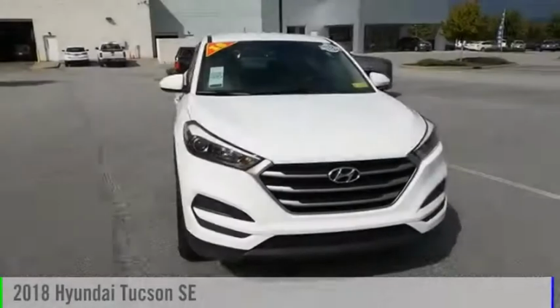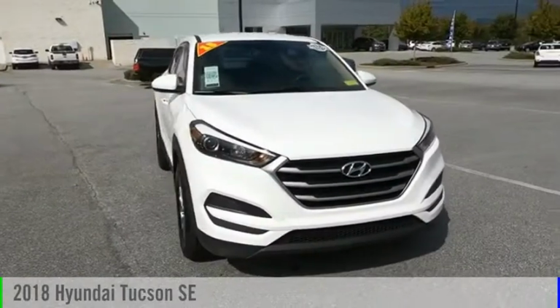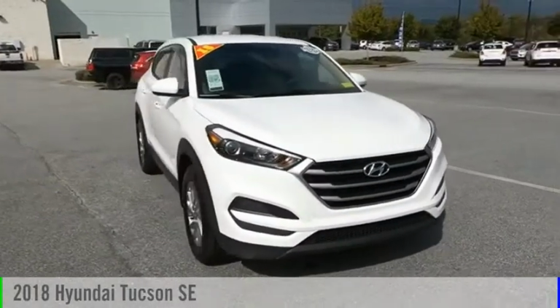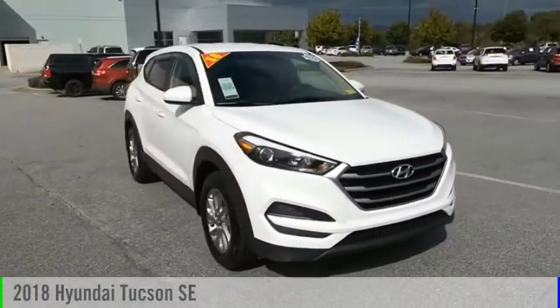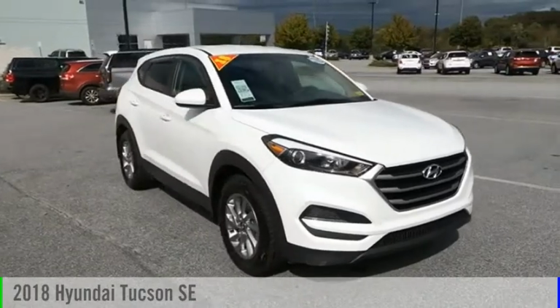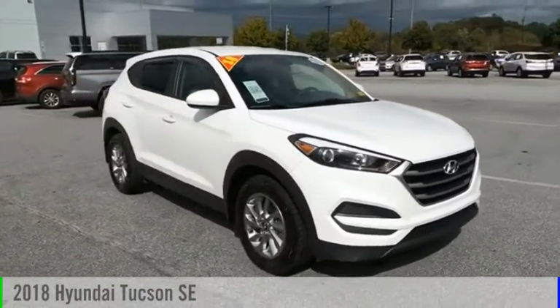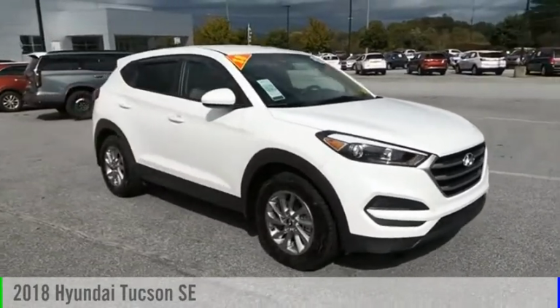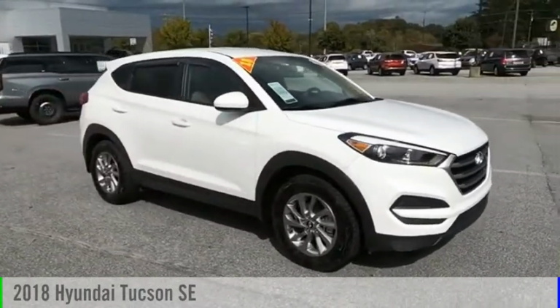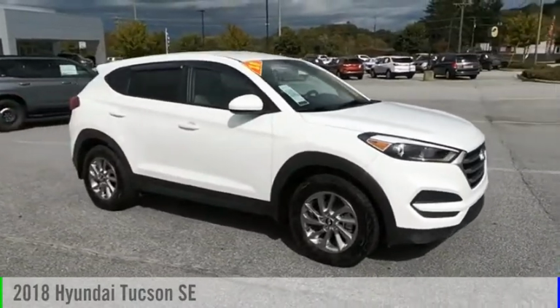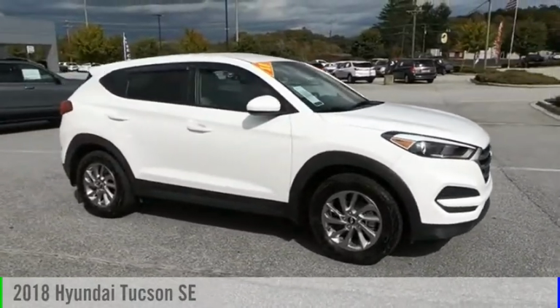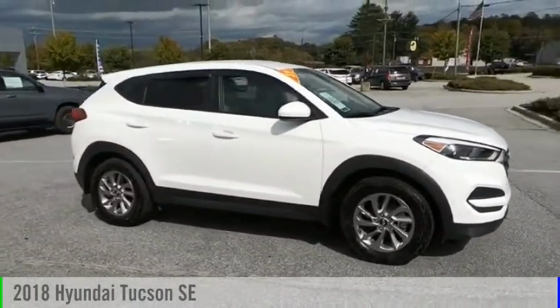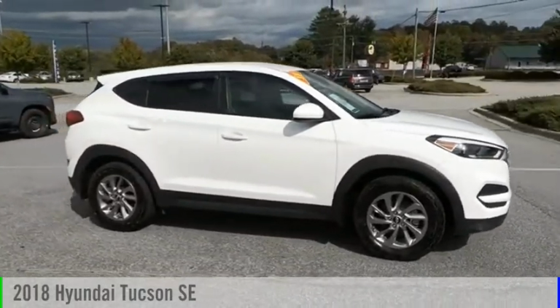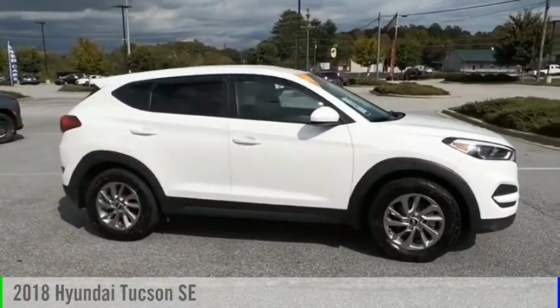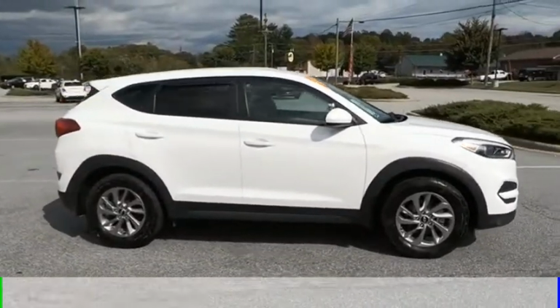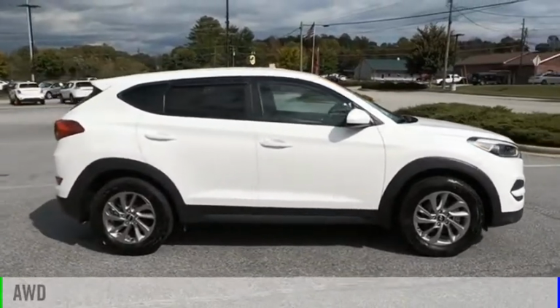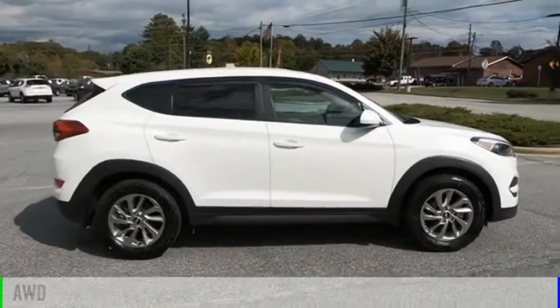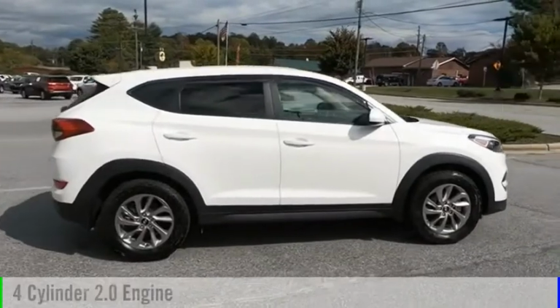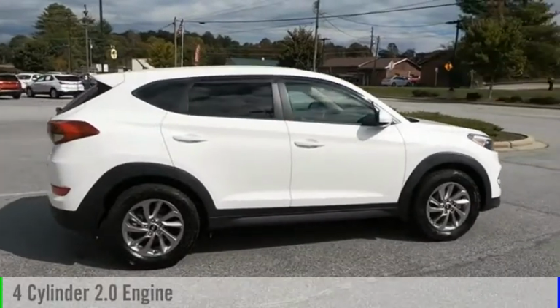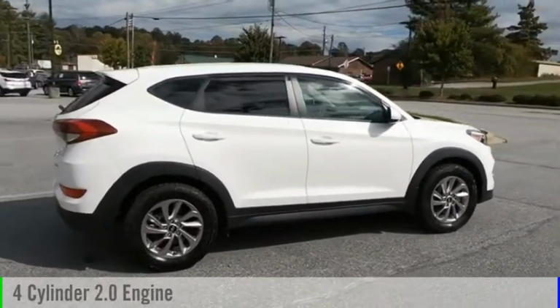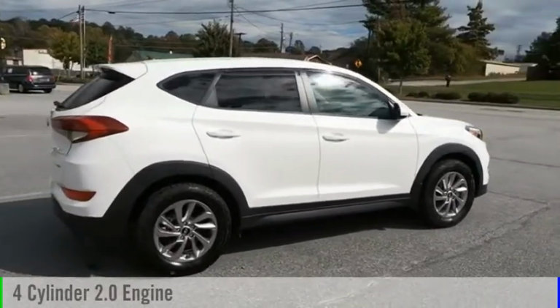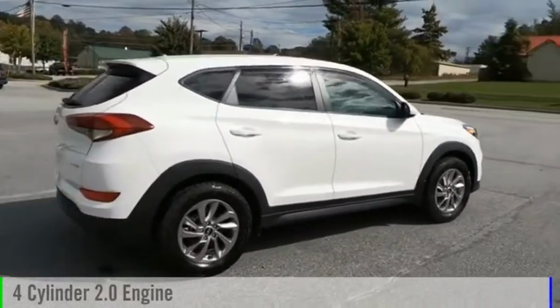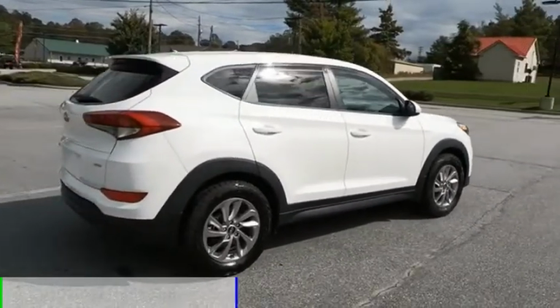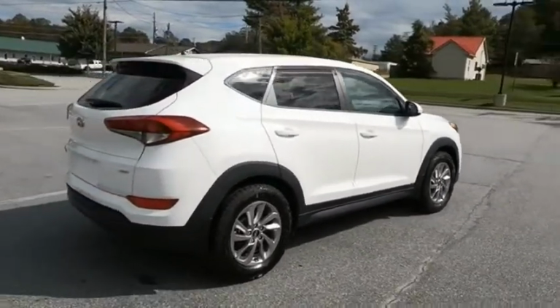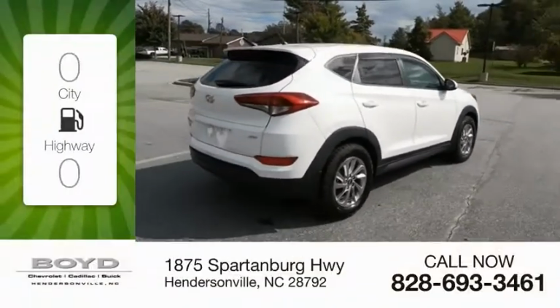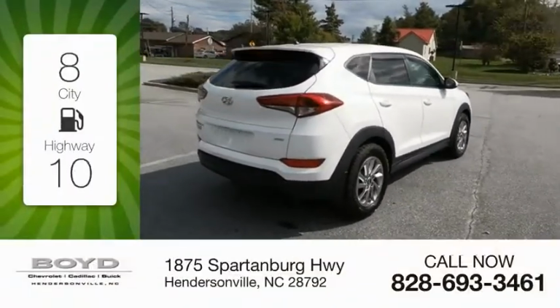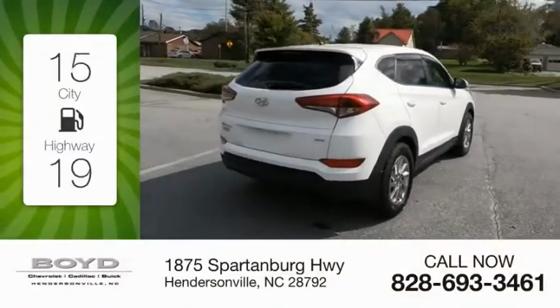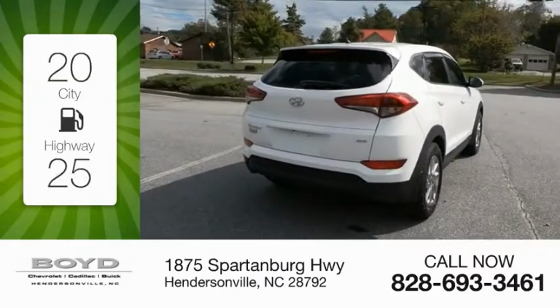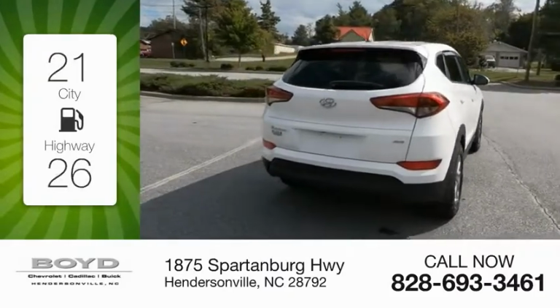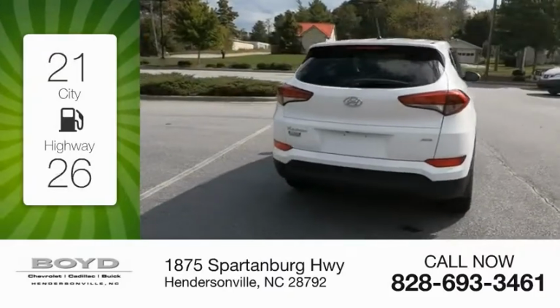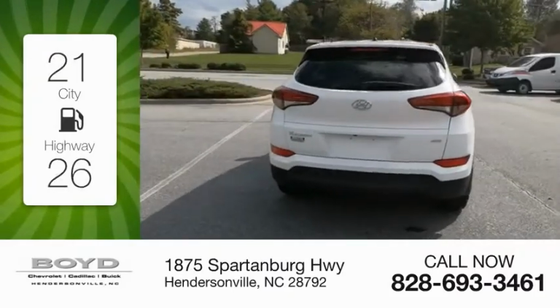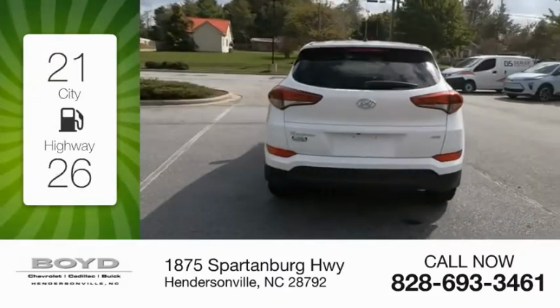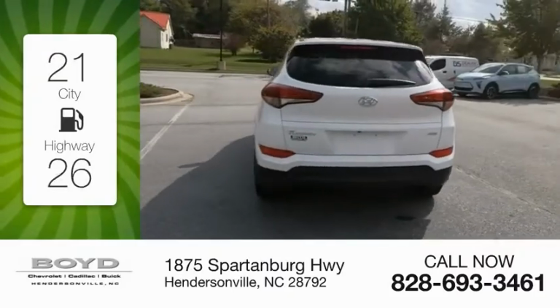You are going to love the 2018 Hyundai Tucson. This vehicle is powered by an all-wheel drive, four-cylinder, 2.0 liter engine. Great fuel efficiency saves you money by requiring fewer trips to the gas station.